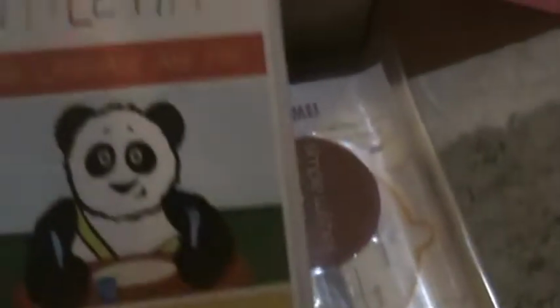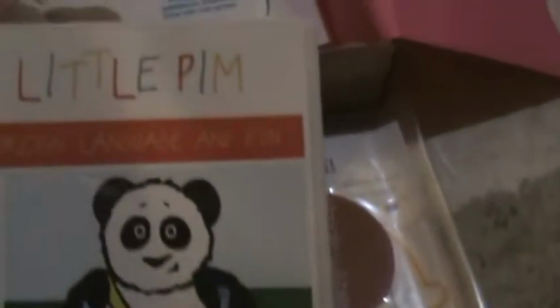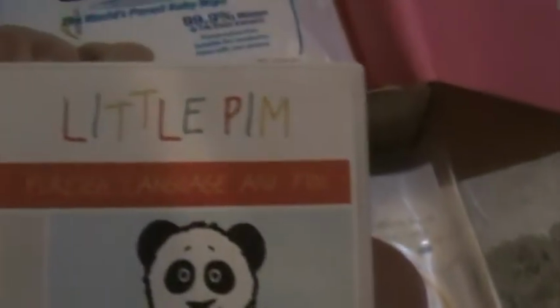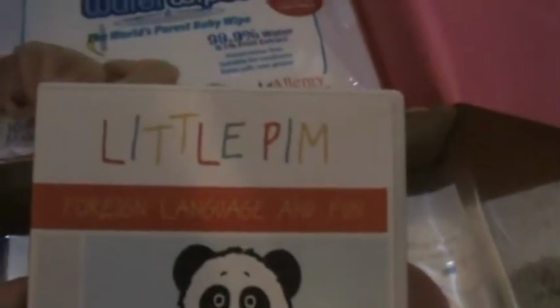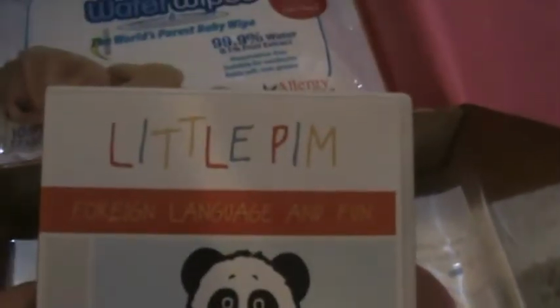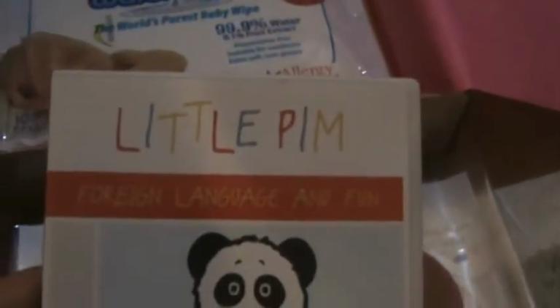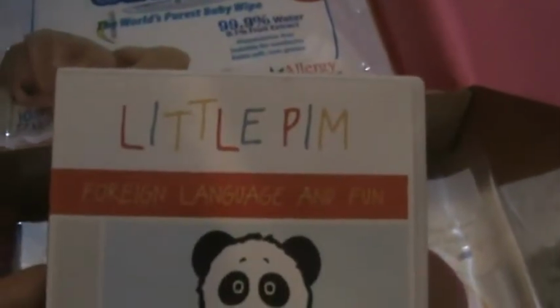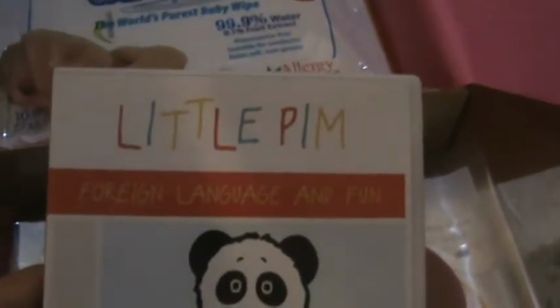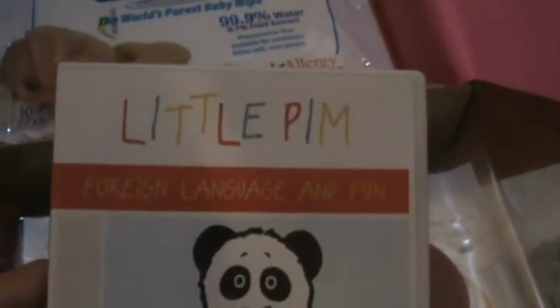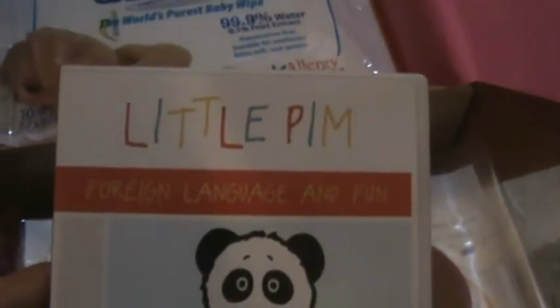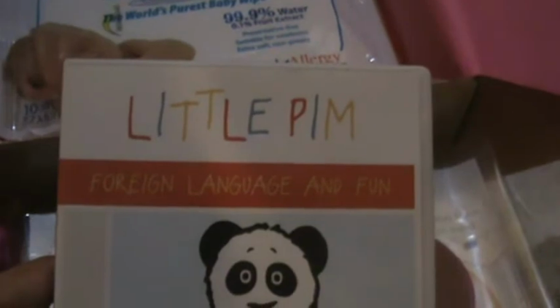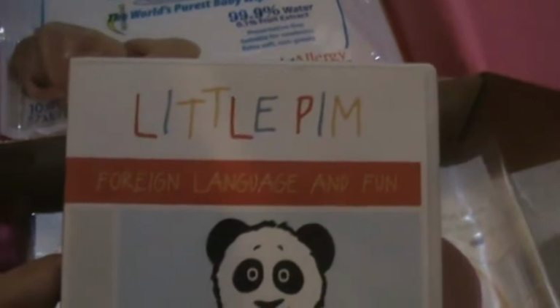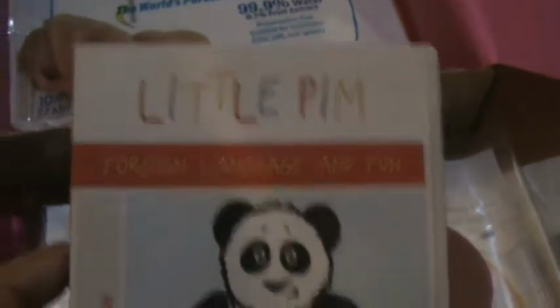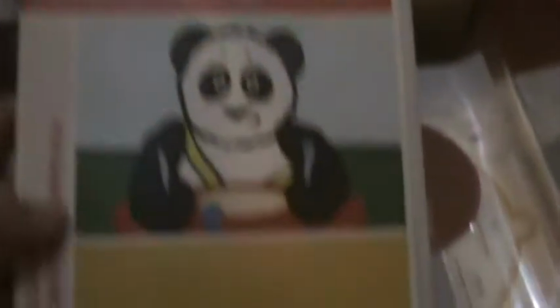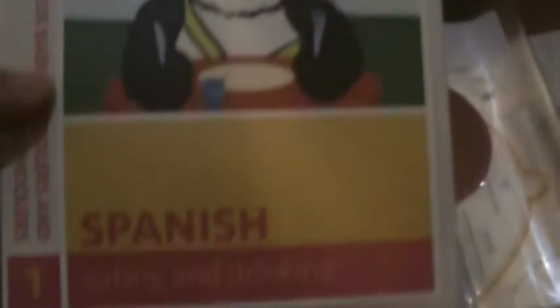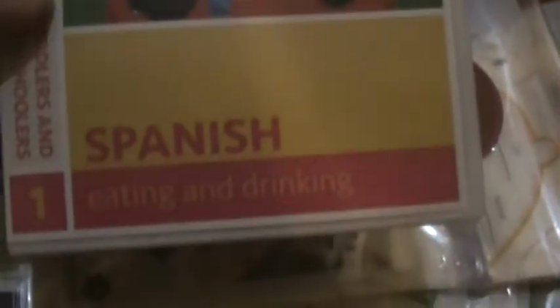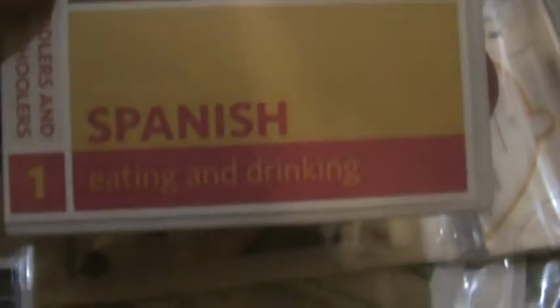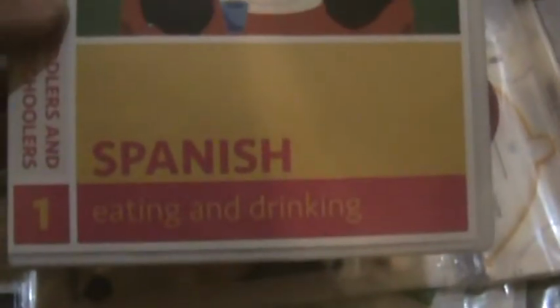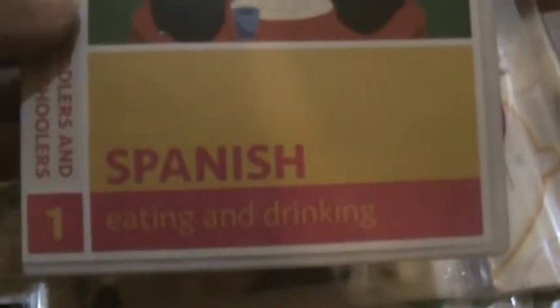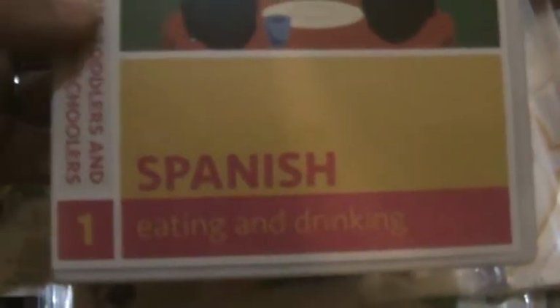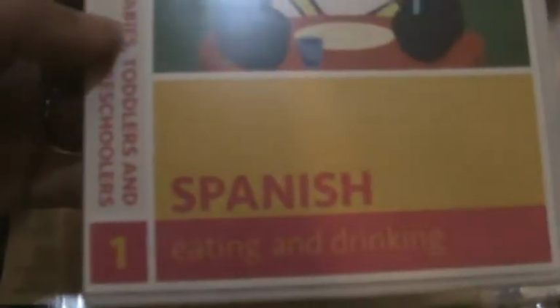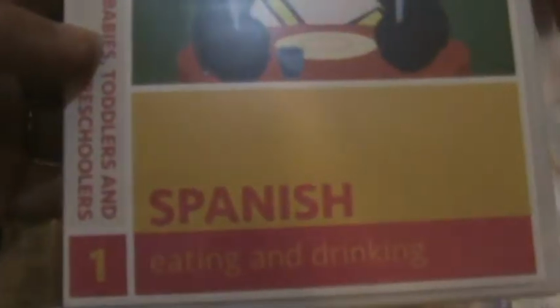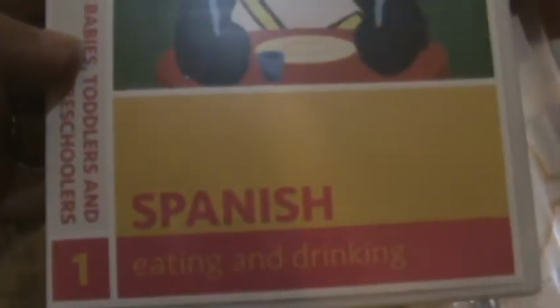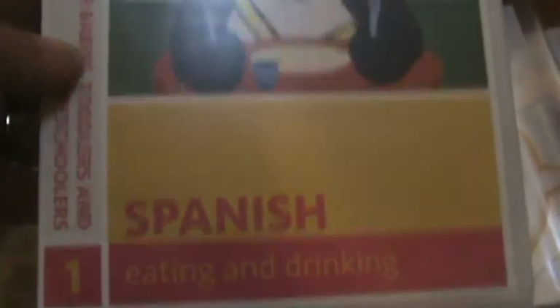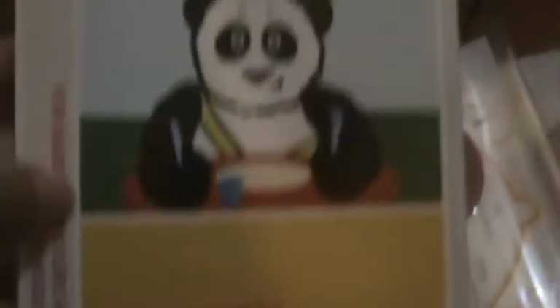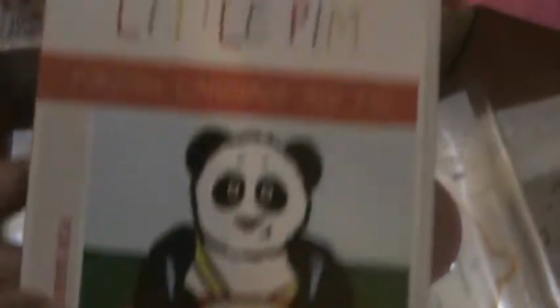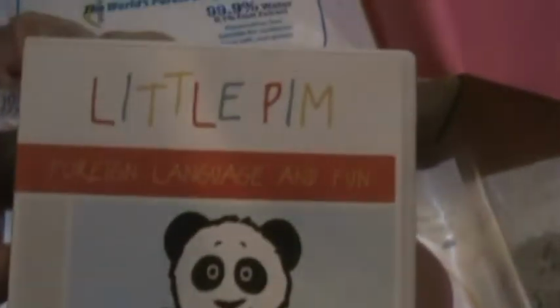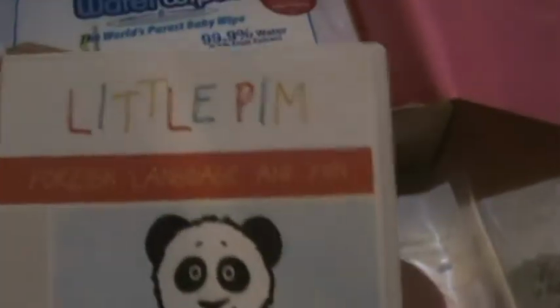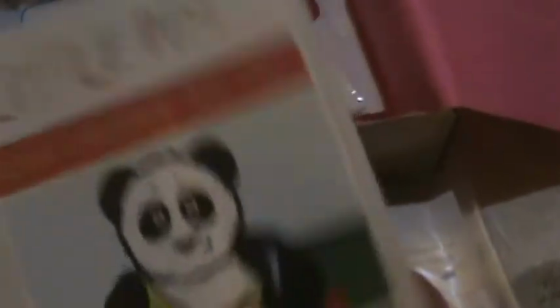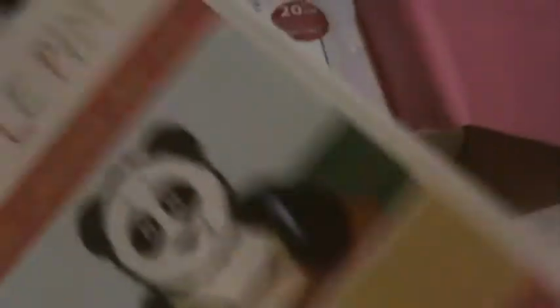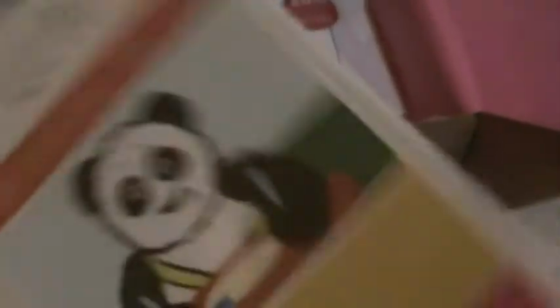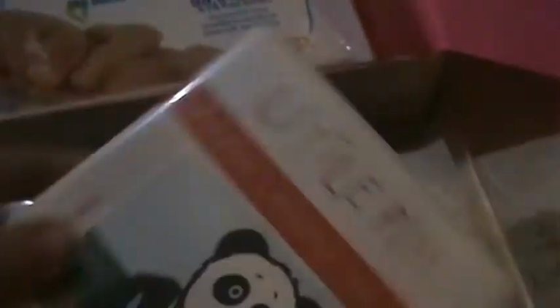We also have a language DVD. I'm actually a Spanish speaker but I'm a bad mommy and I never speak it to my children, so I guess I'll get a chance to do that now.